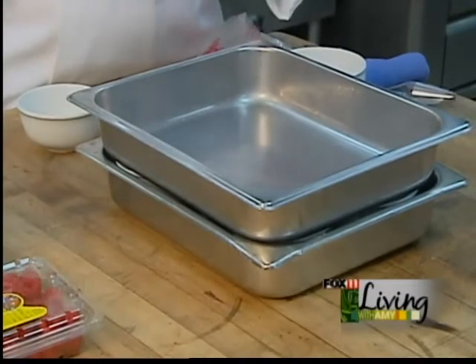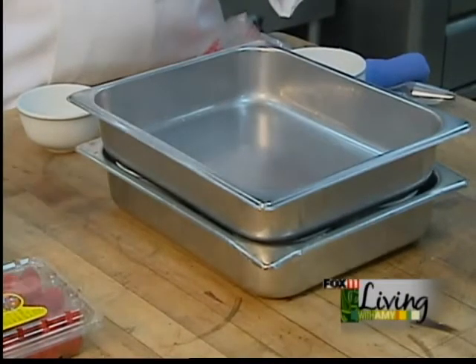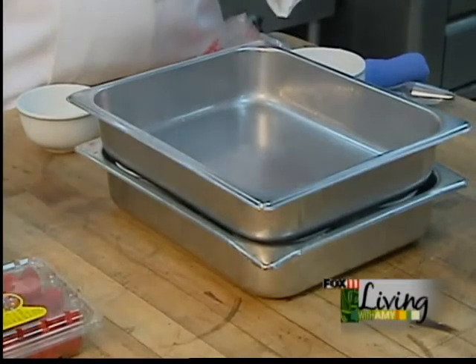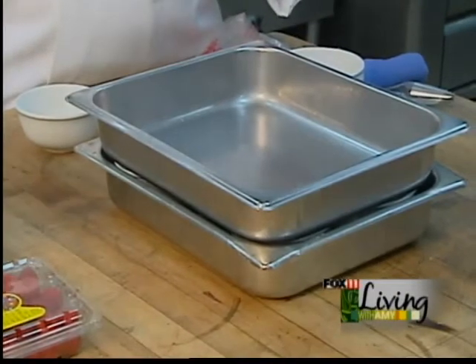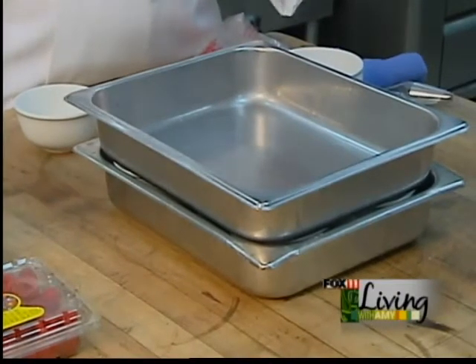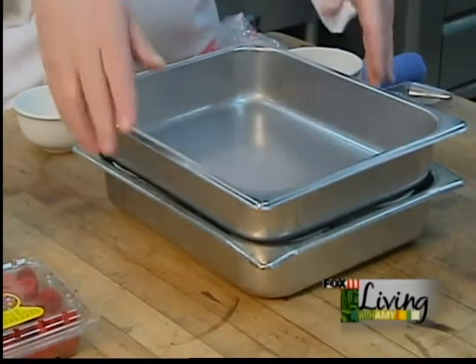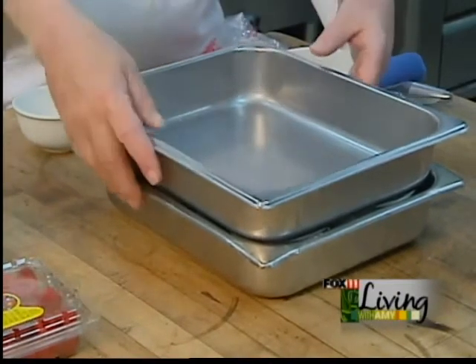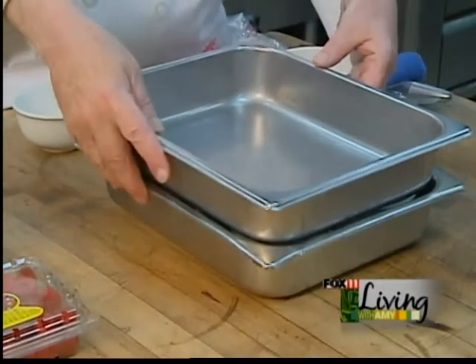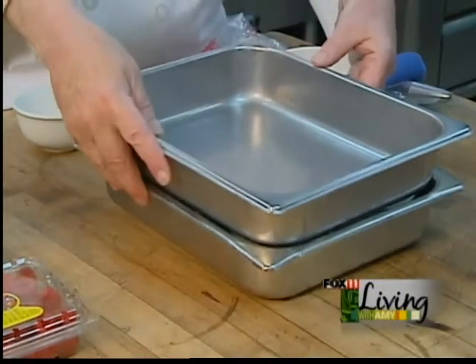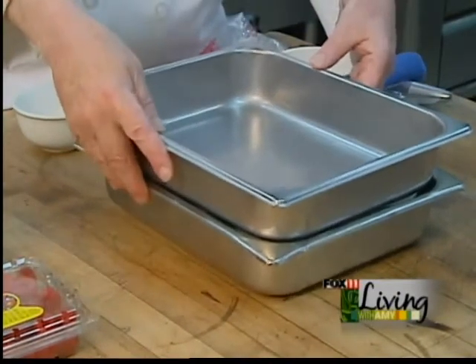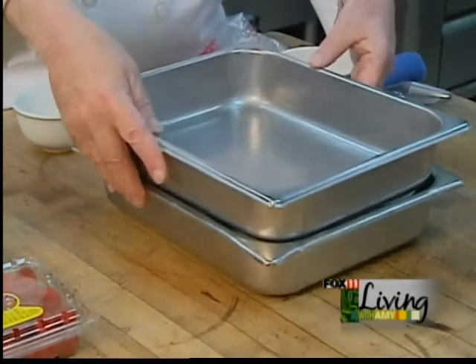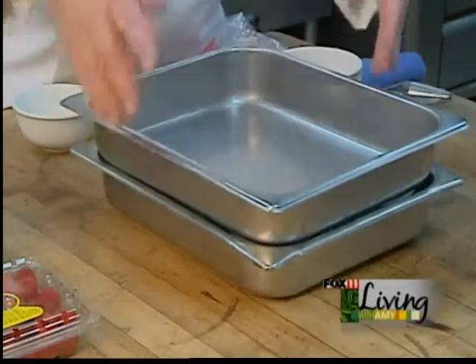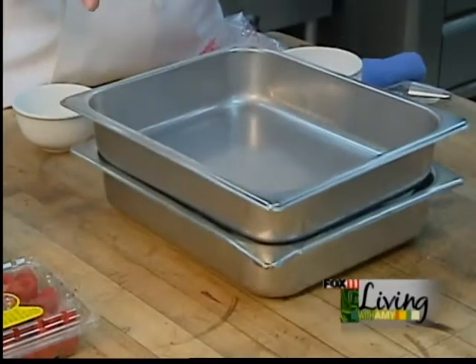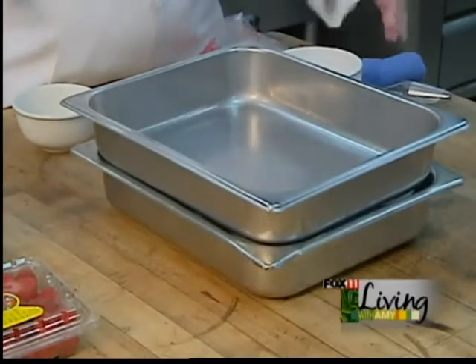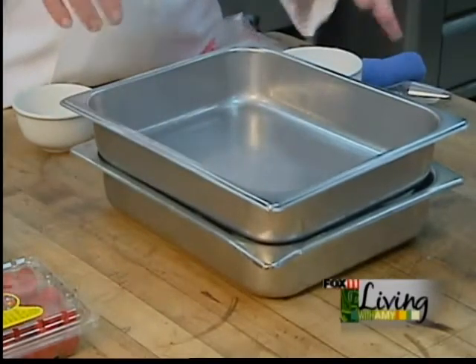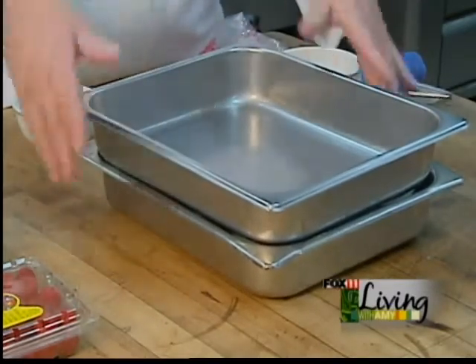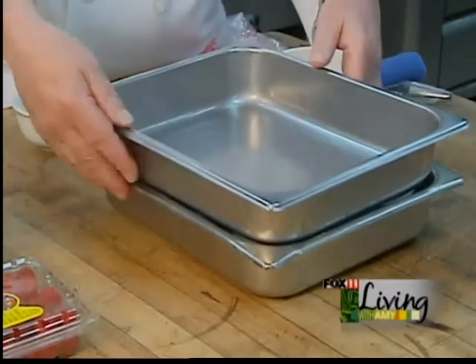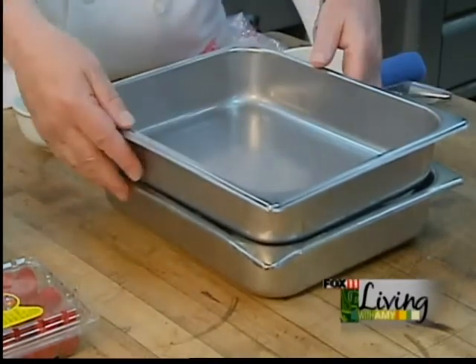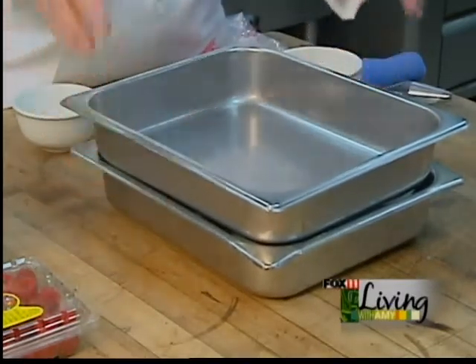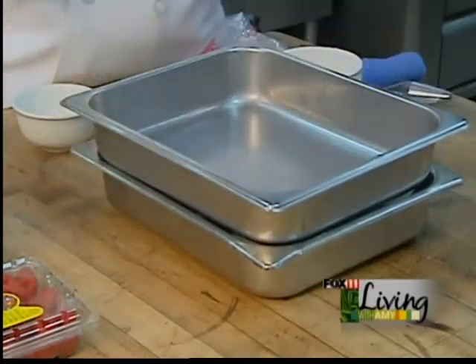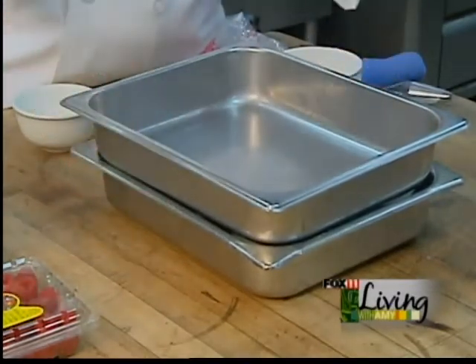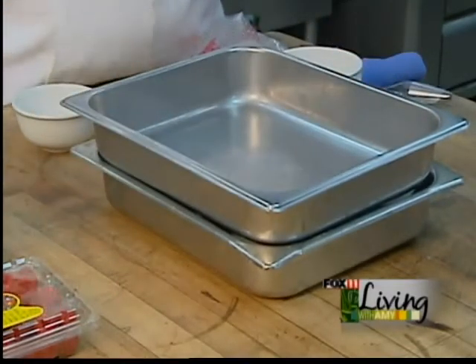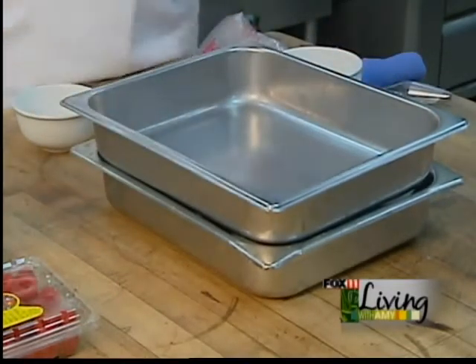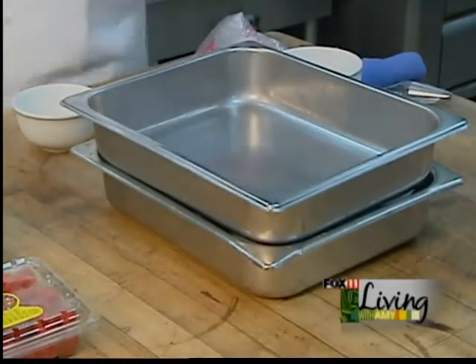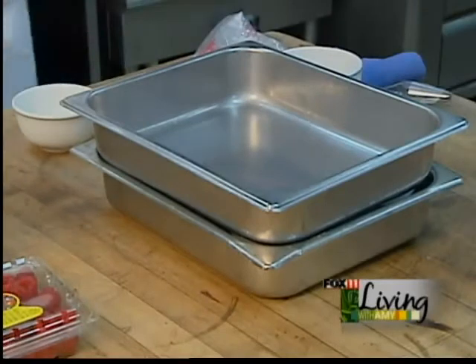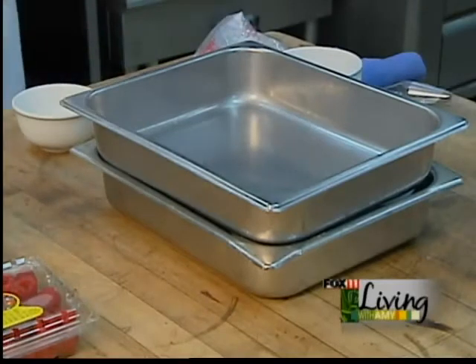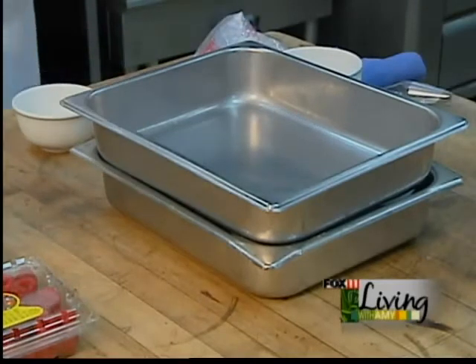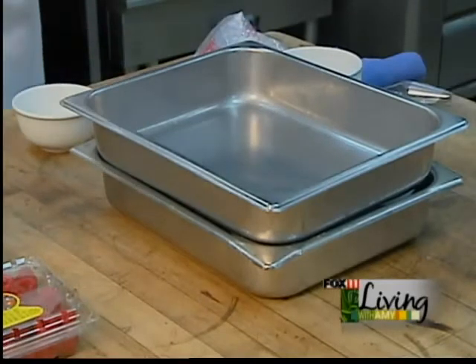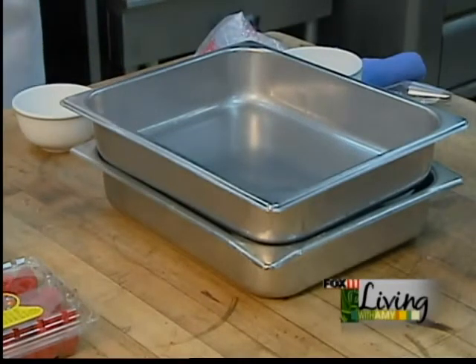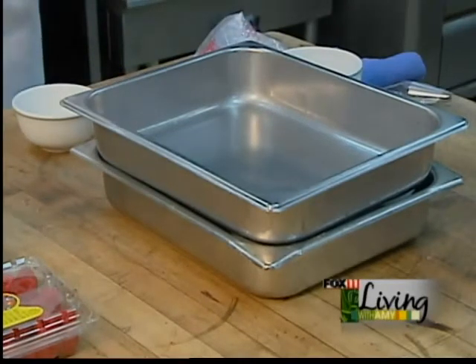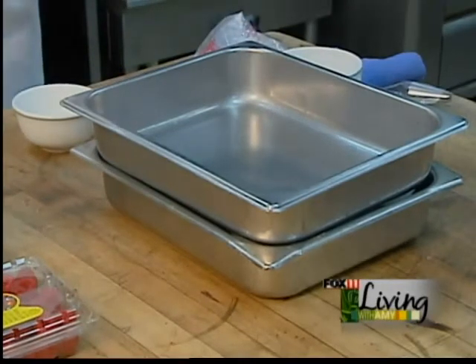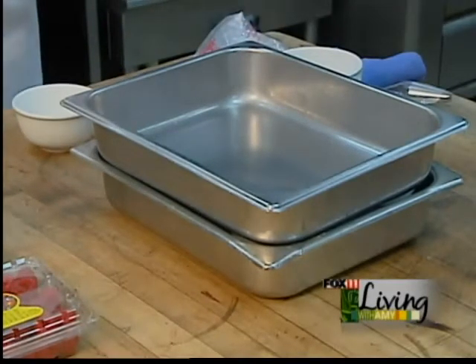When you see it jiggle just so — like a shiny quarter in the center — take it out. Keep it in the water, but let it finish setting at room temperature and you're set and ready to go.